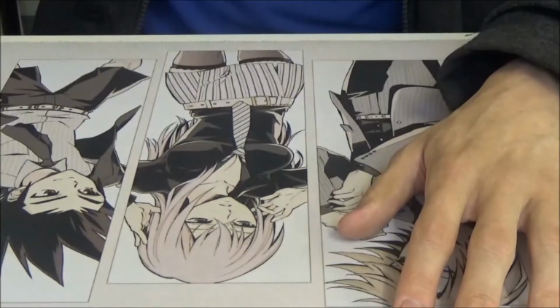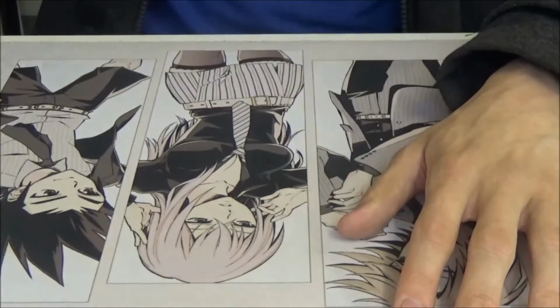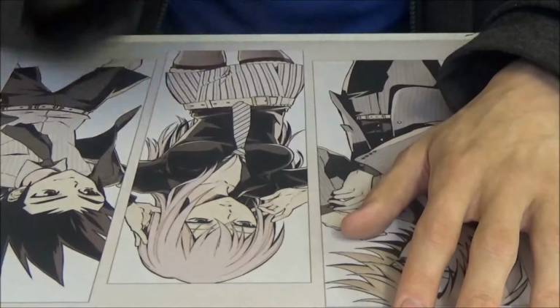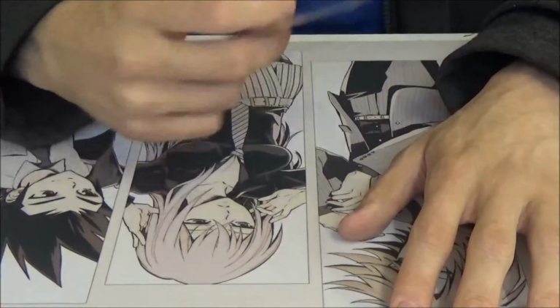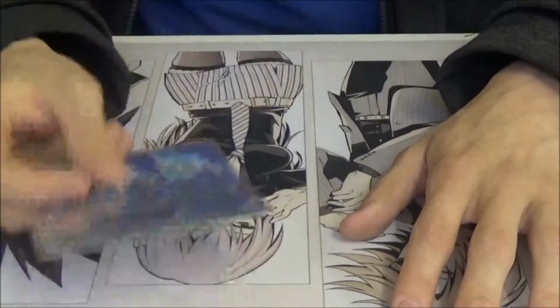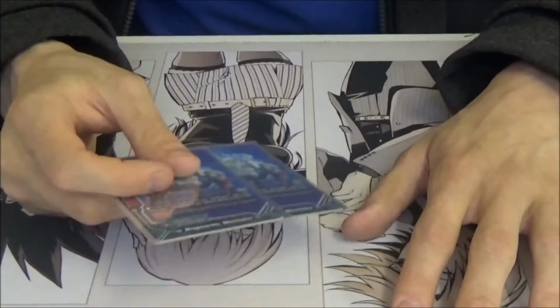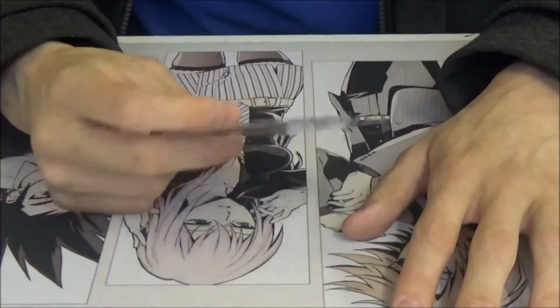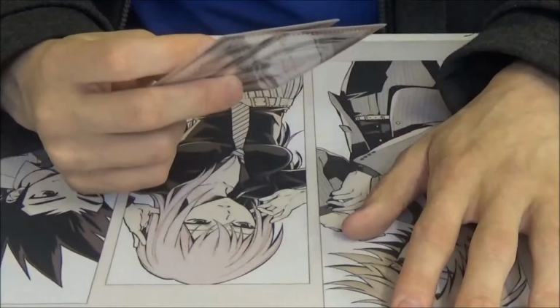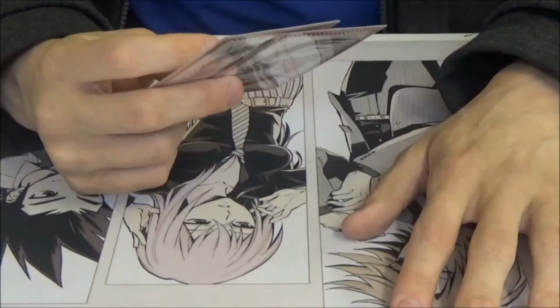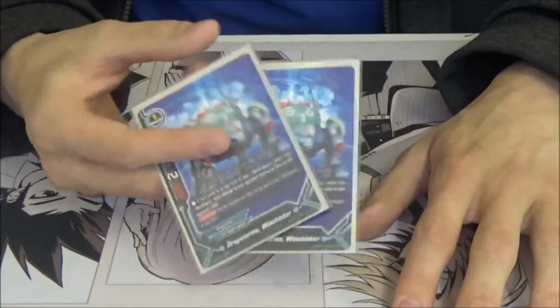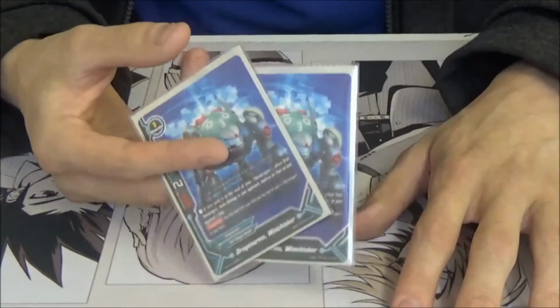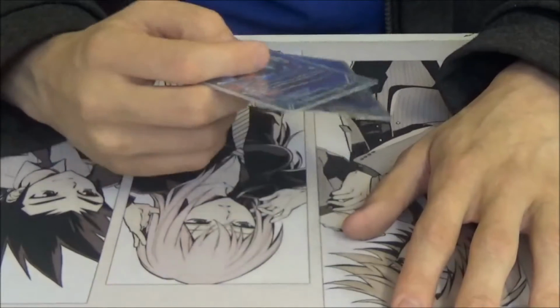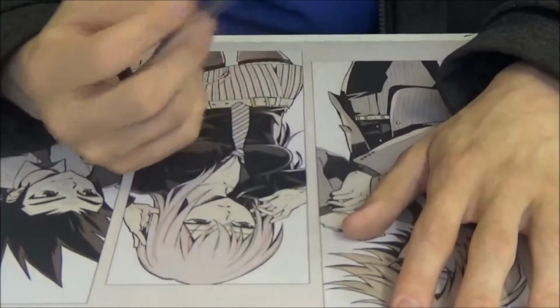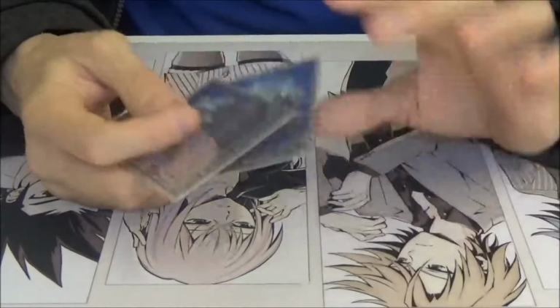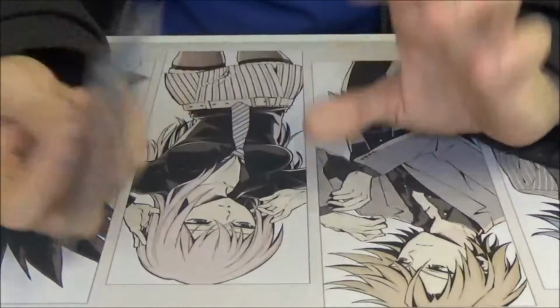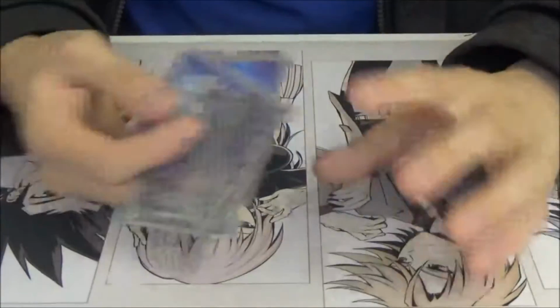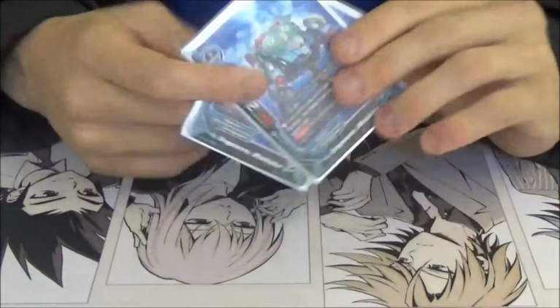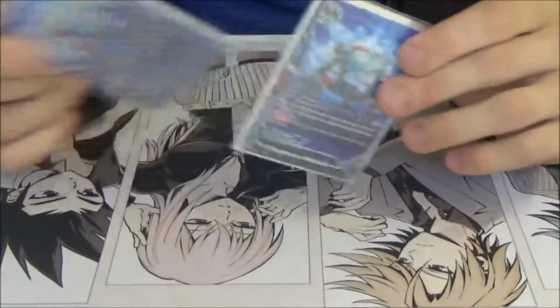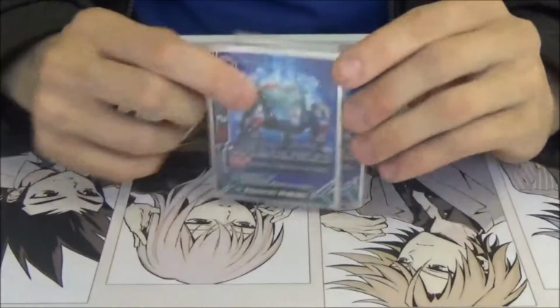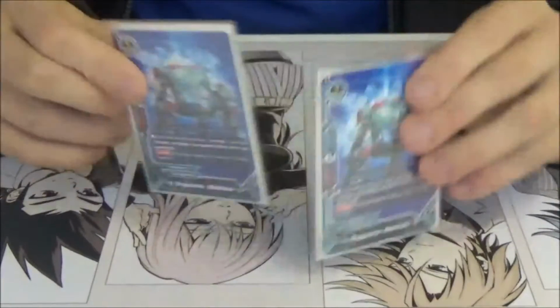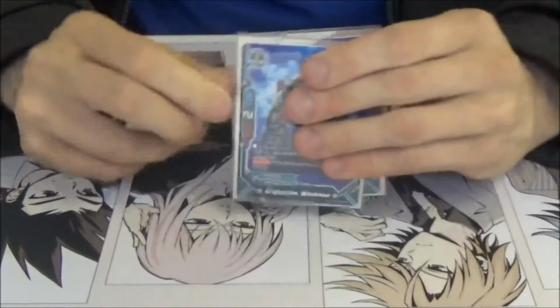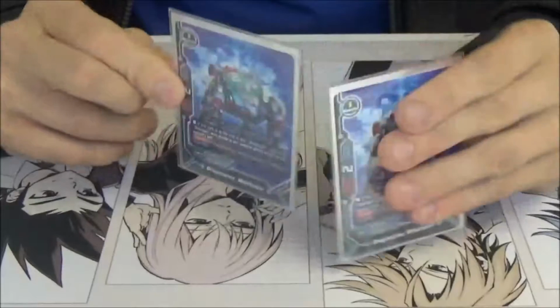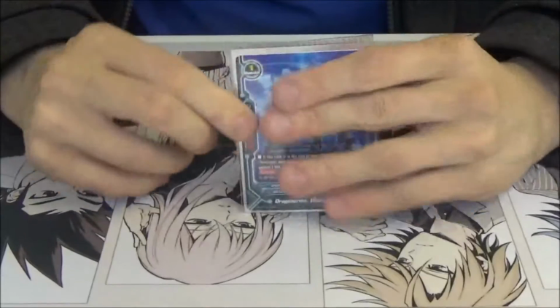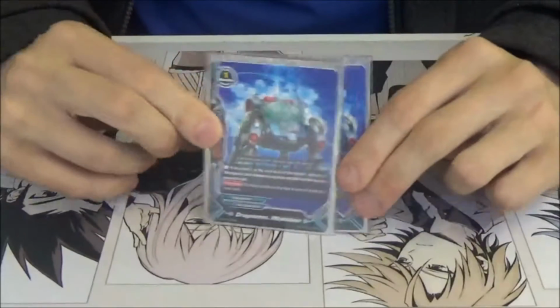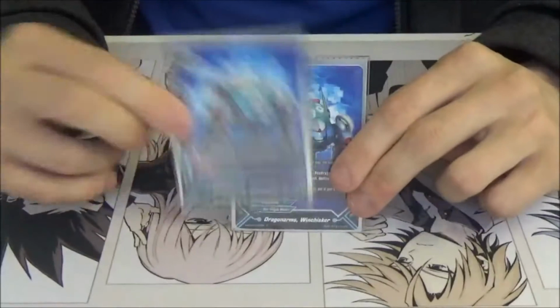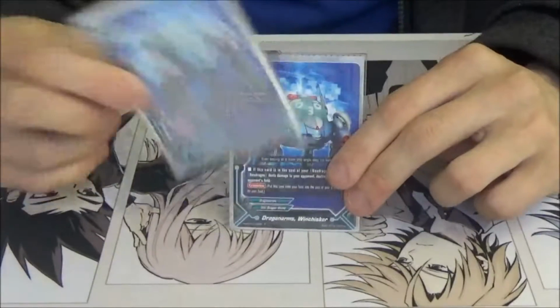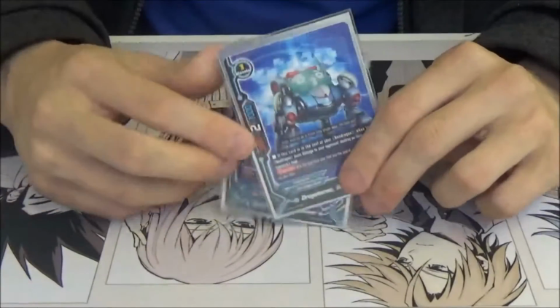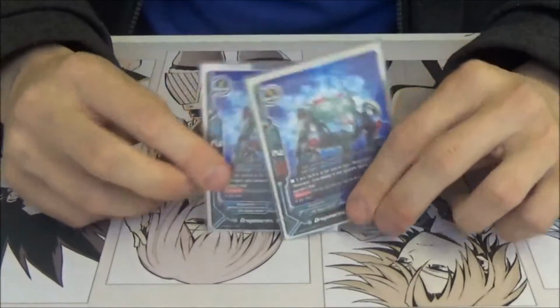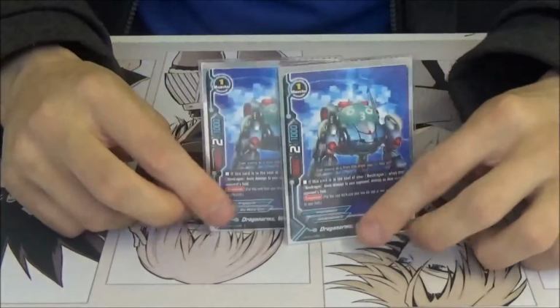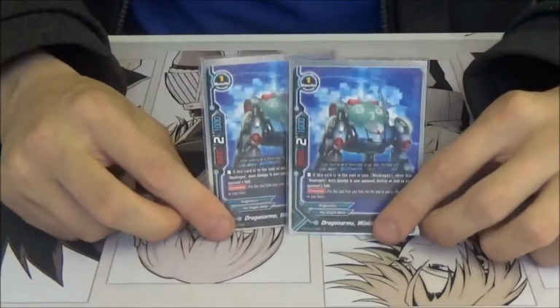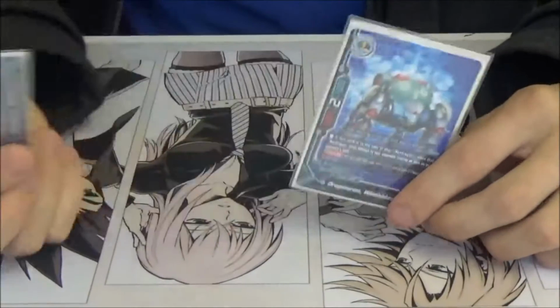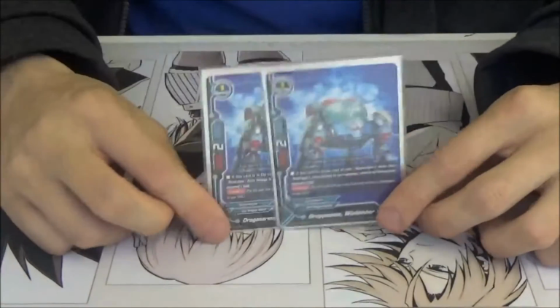I don't need like four of, say, Winchesco for example, because I can search them all, search them straight from deck. That's why I'm running two of. This is why, in case you're thinking that I'm bad, I'm not. It's just in the soul of a Neo Dragon.